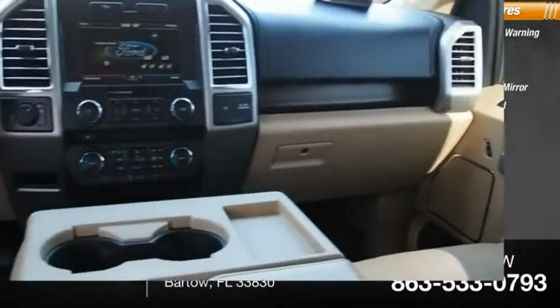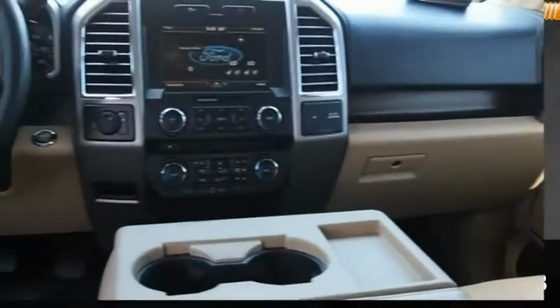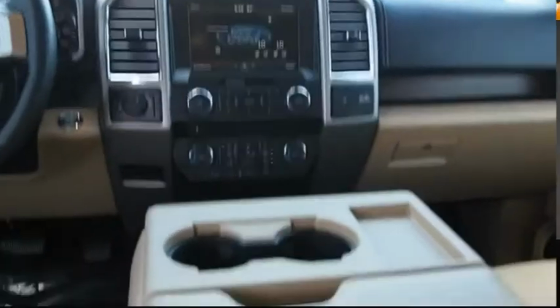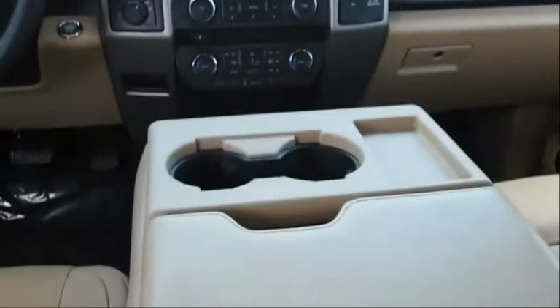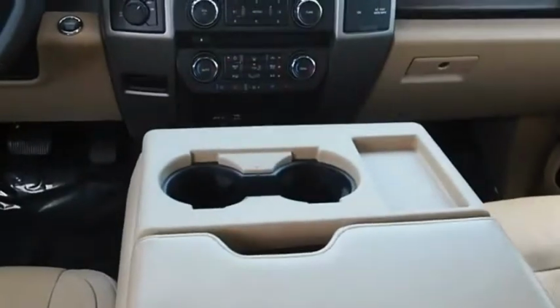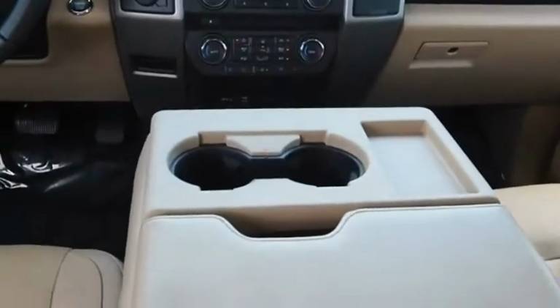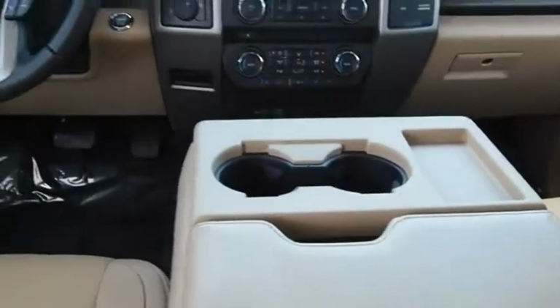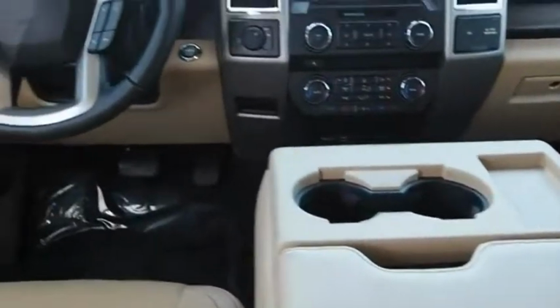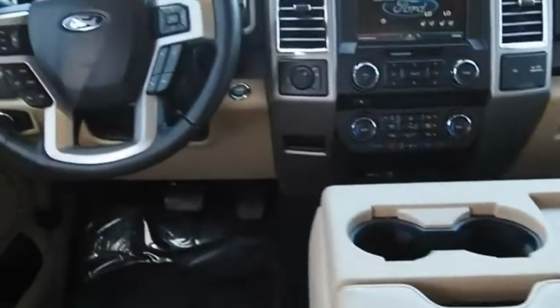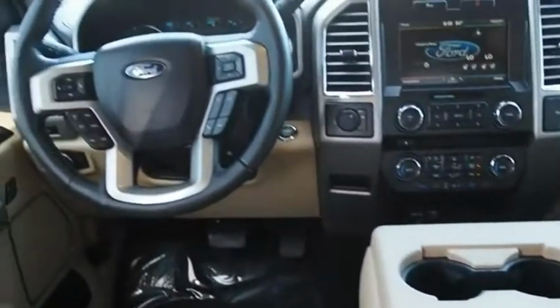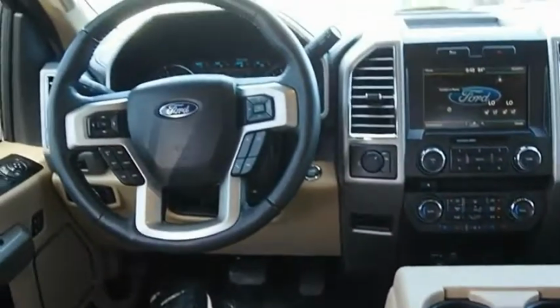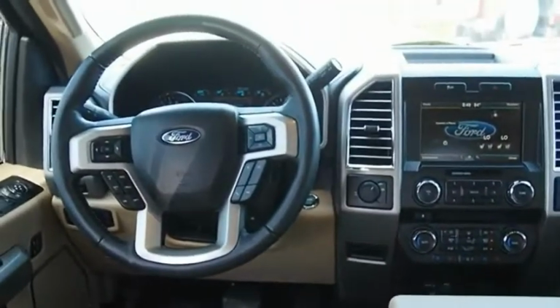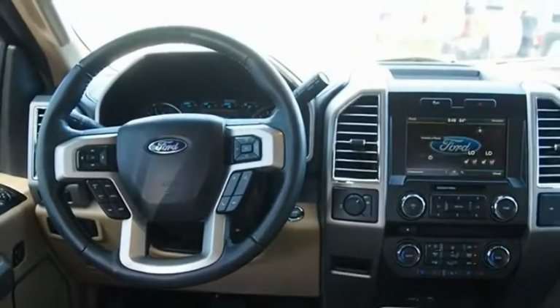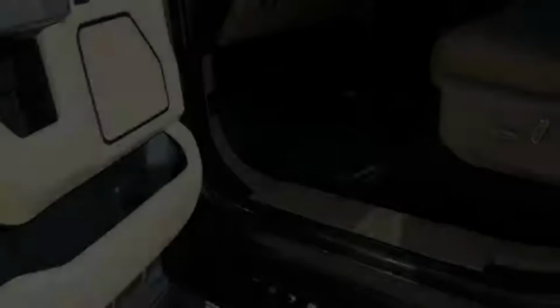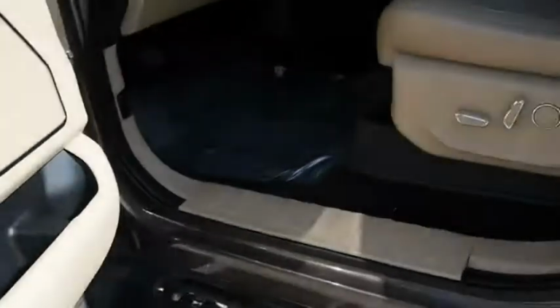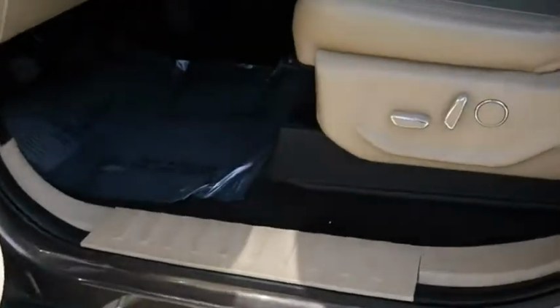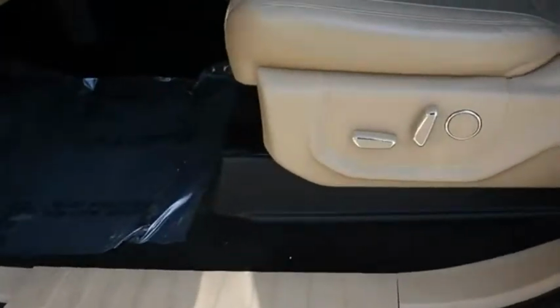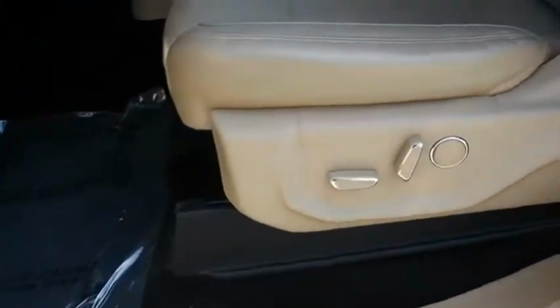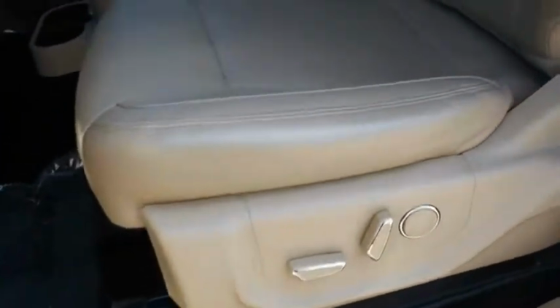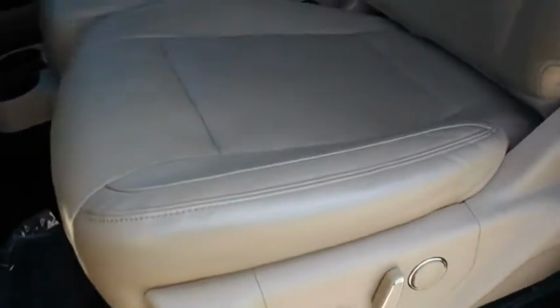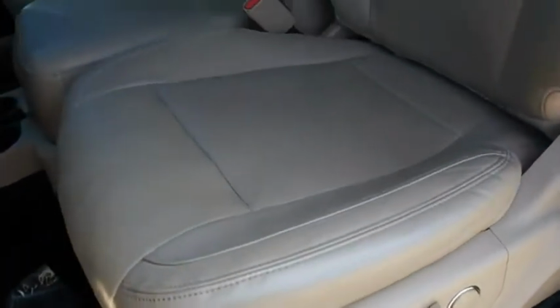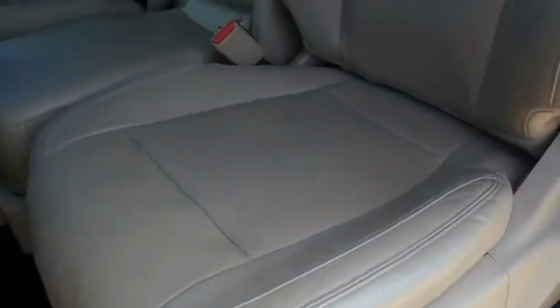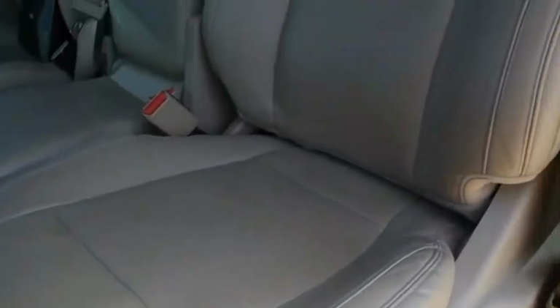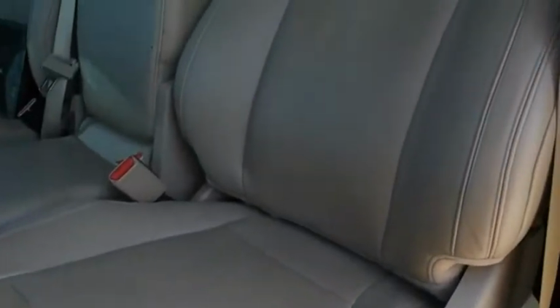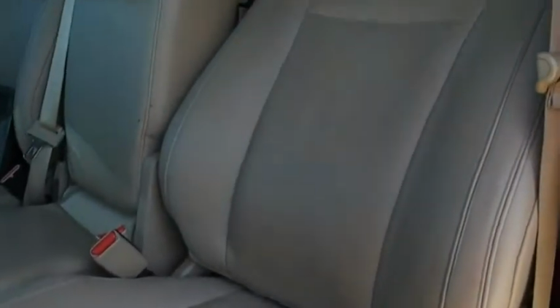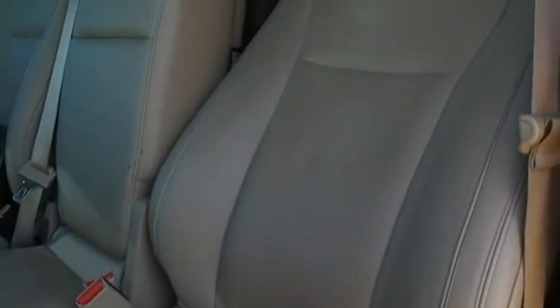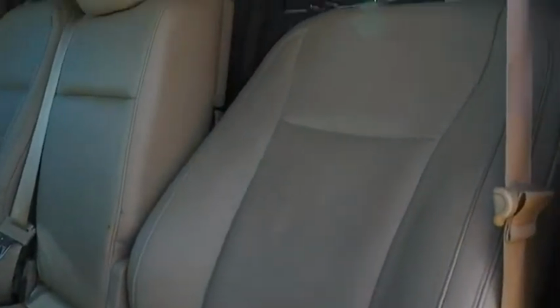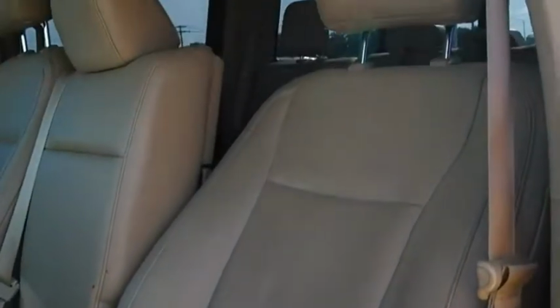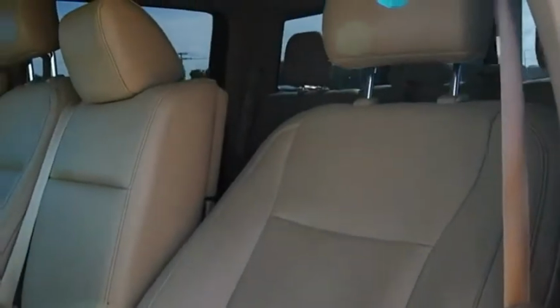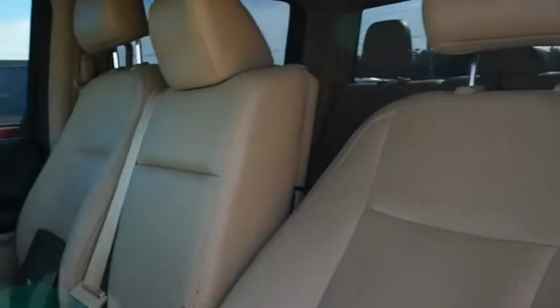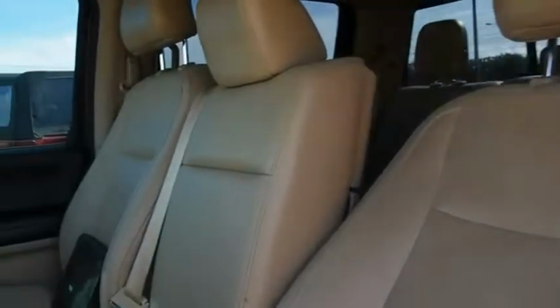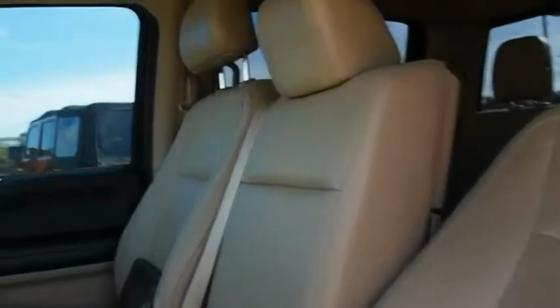A Ford F-150 knows how to handle any situation. It's built to follow orders, no whining. This beauty will make even your house keys jealous. Drive it today.